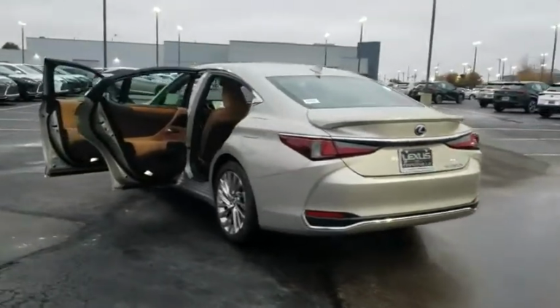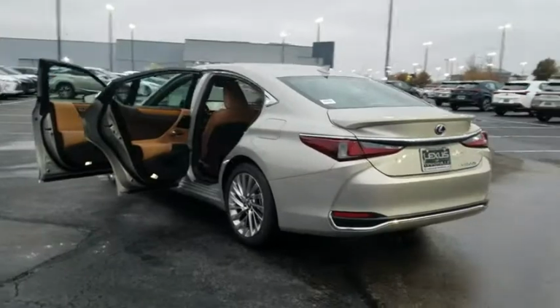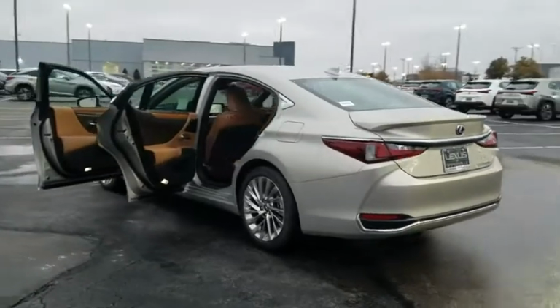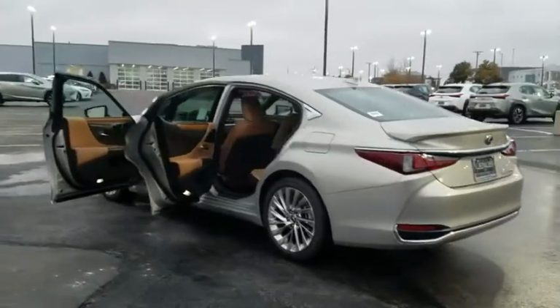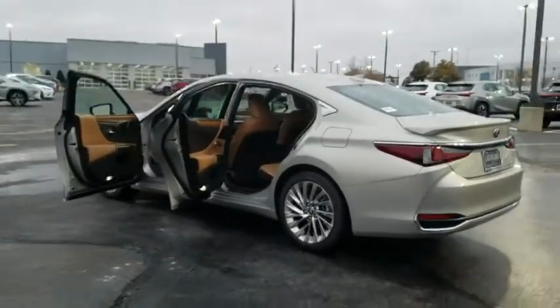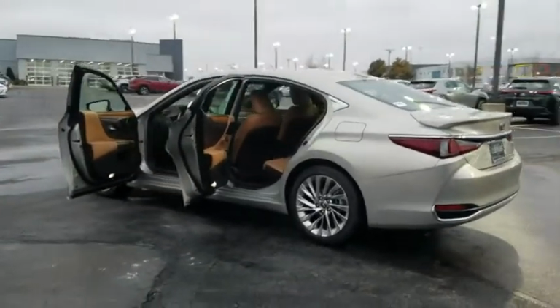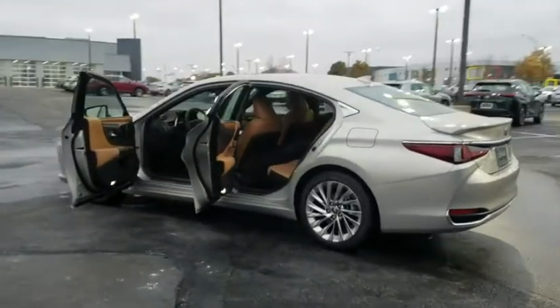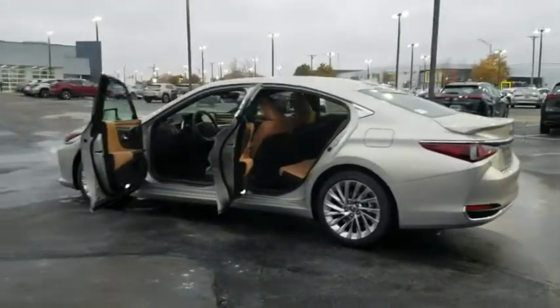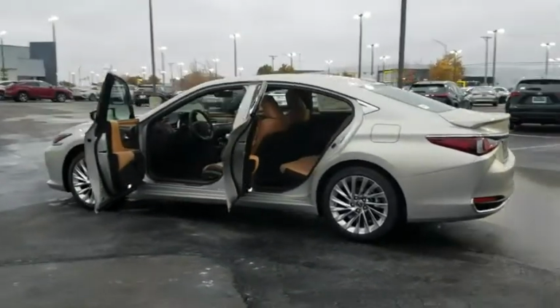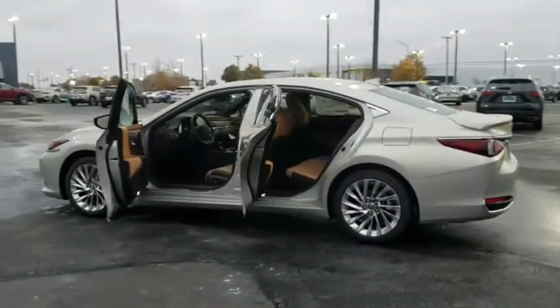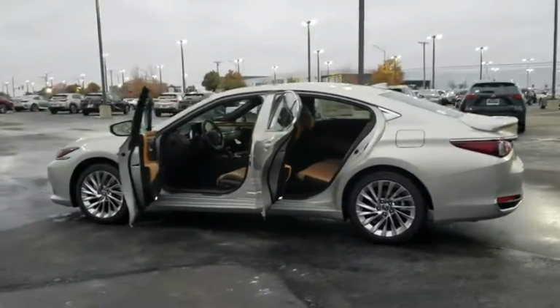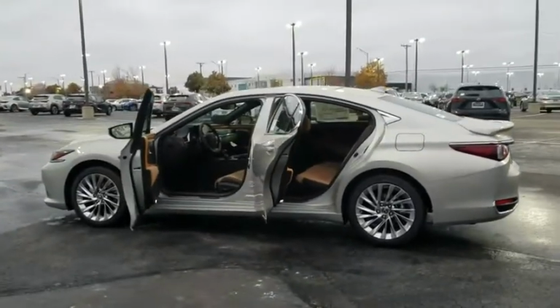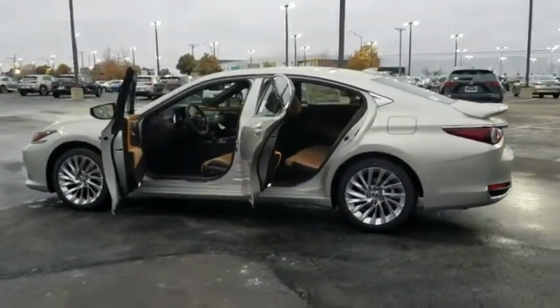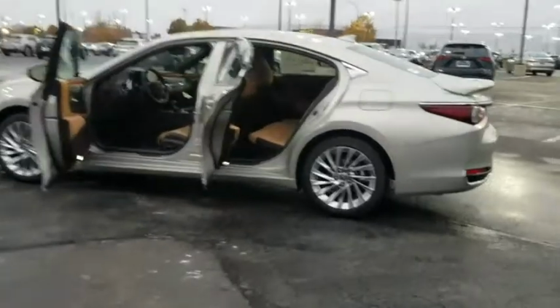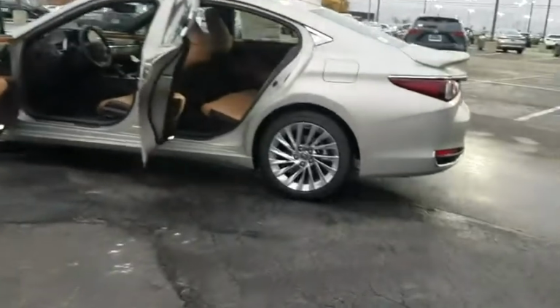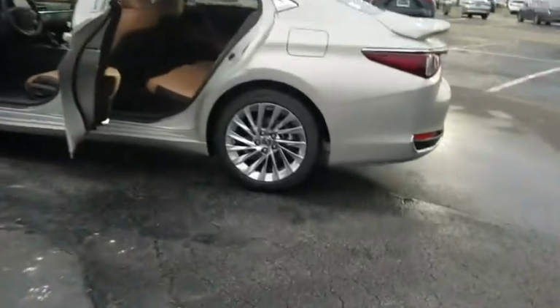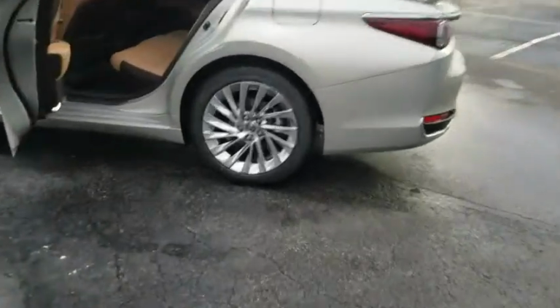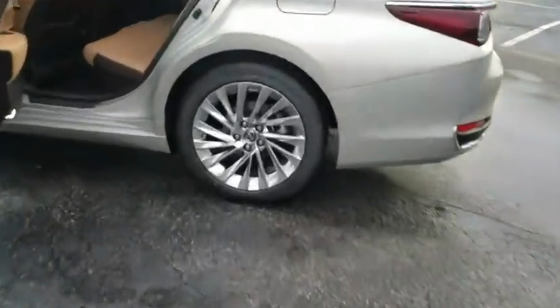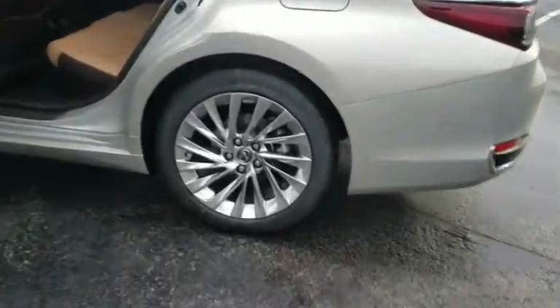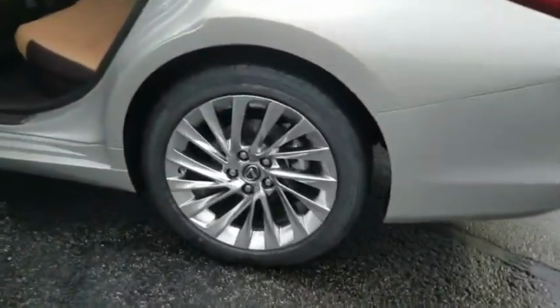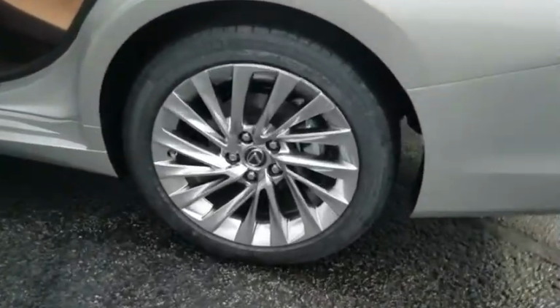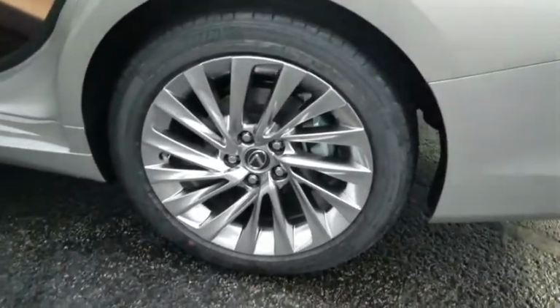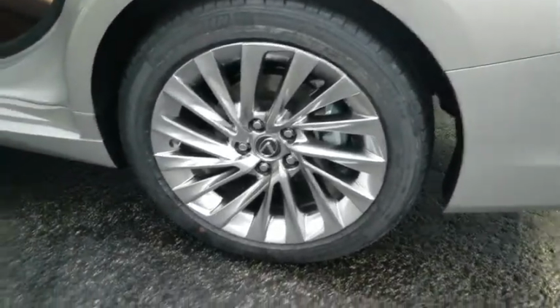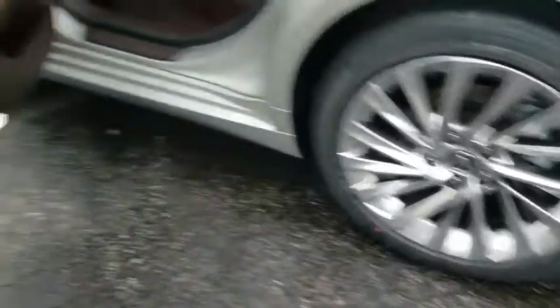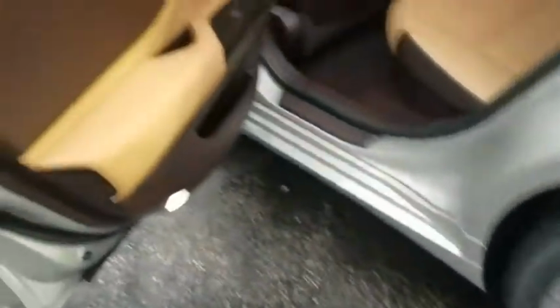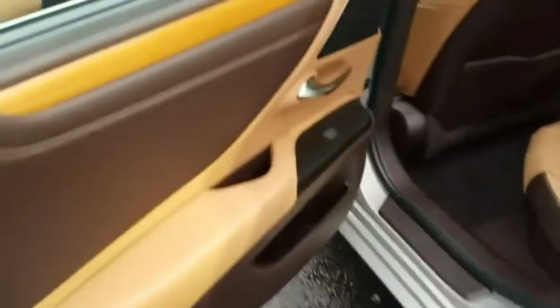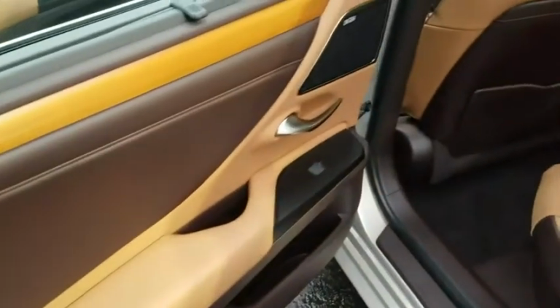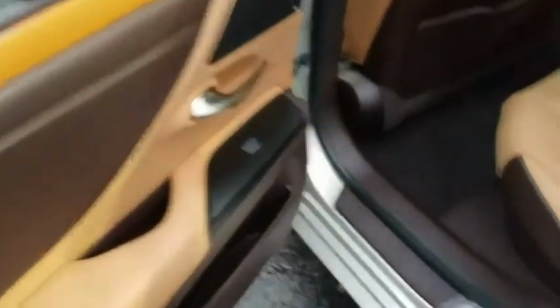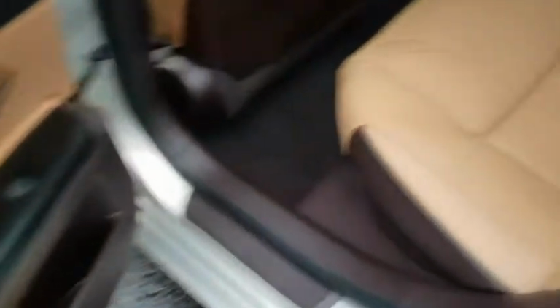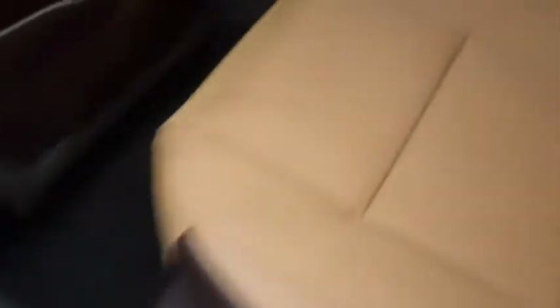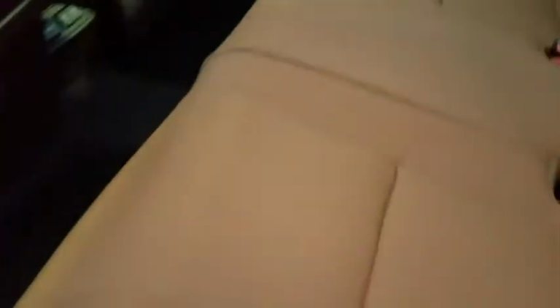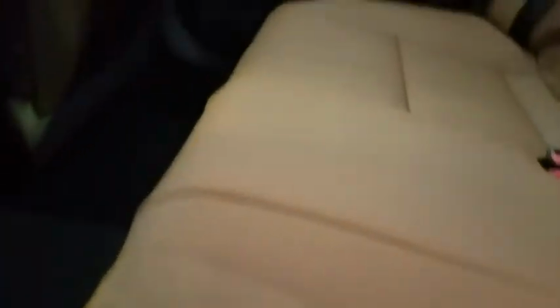Backup camera, keyless entry, power liftgate, power passenger seat, steering wheel audio controls, traction control, stability control, remote engine start, lane departure warning, anti-lock braking system, leather-wrapped steering wheel.